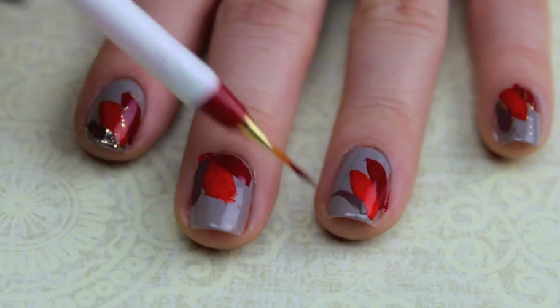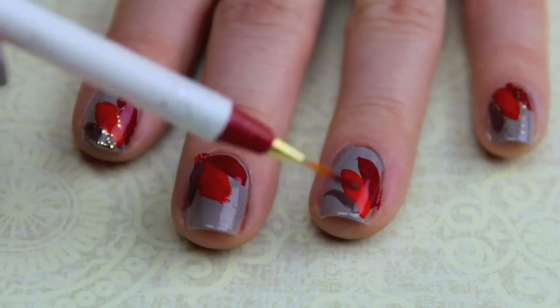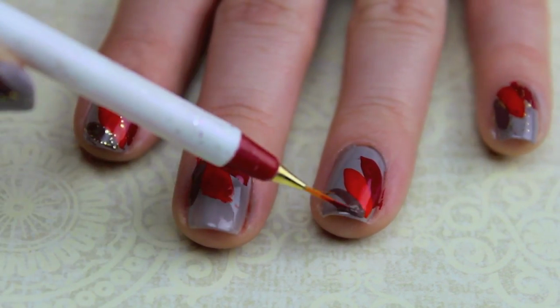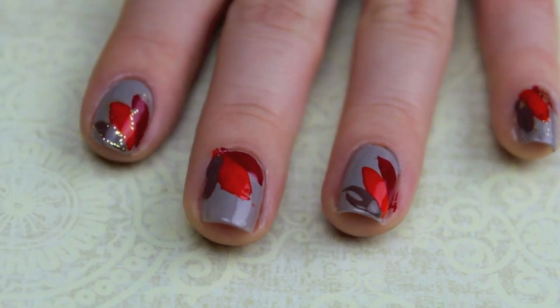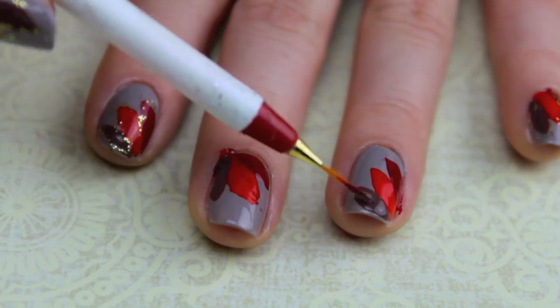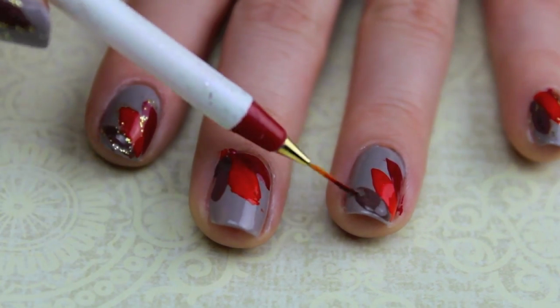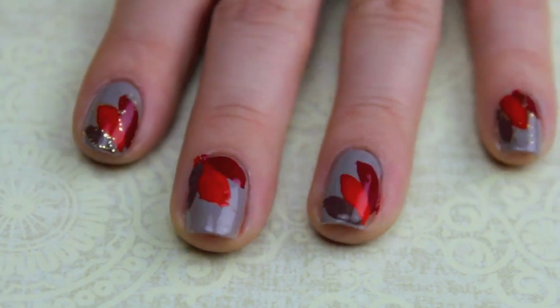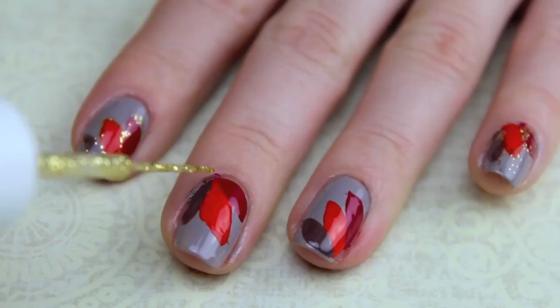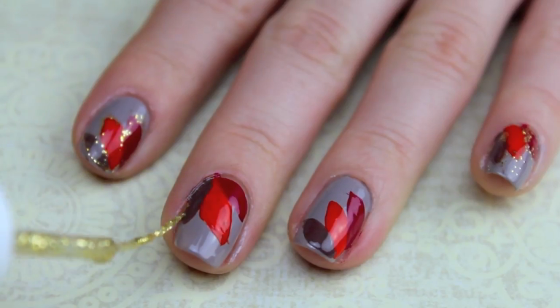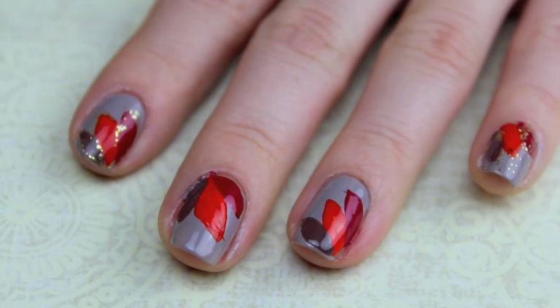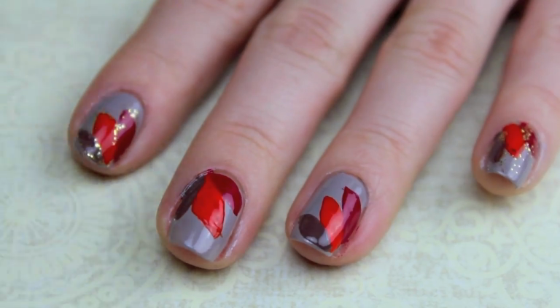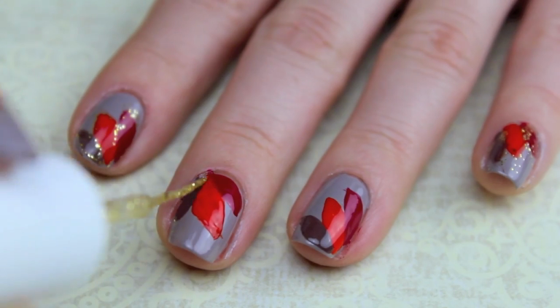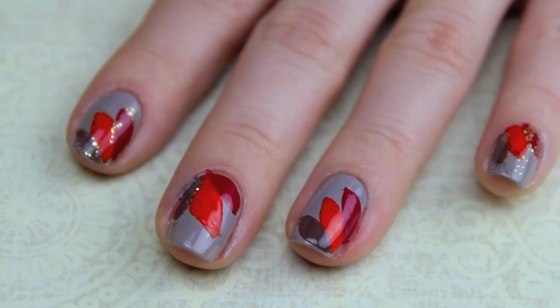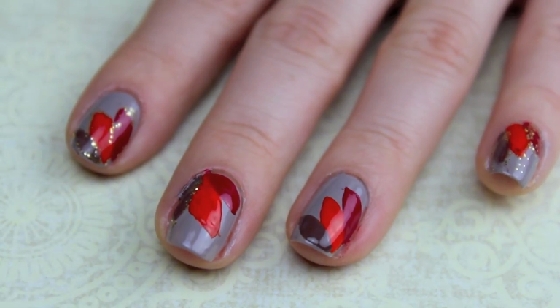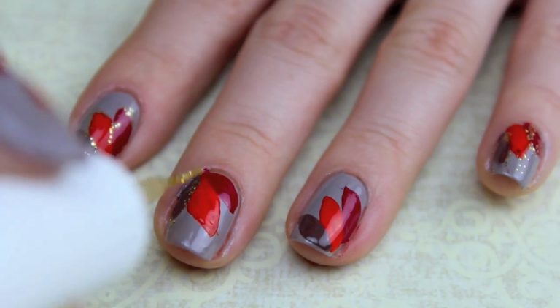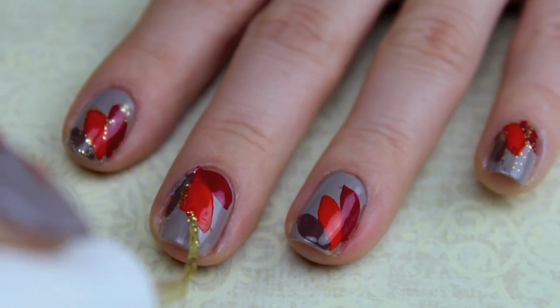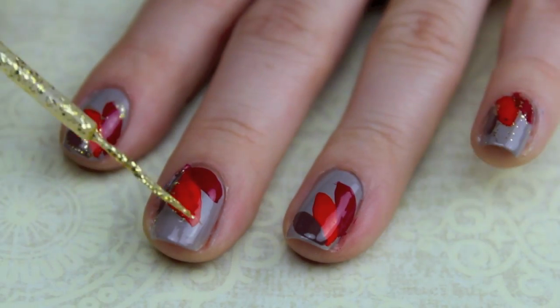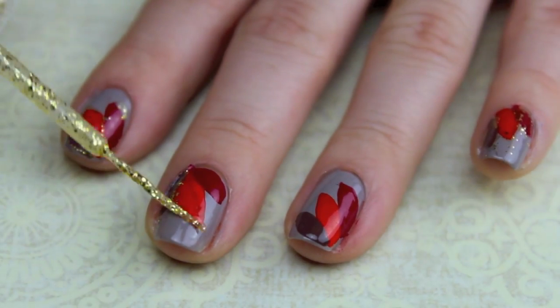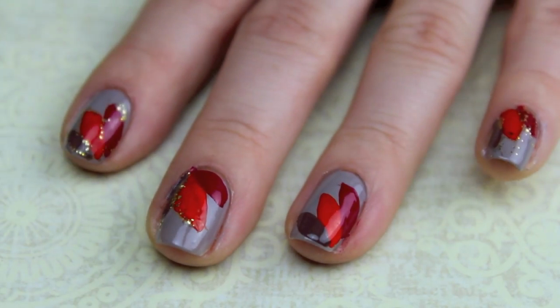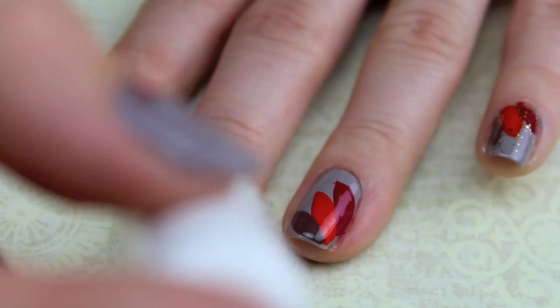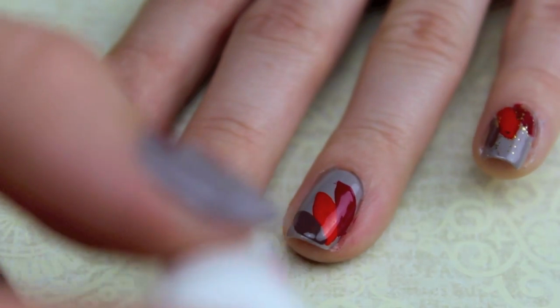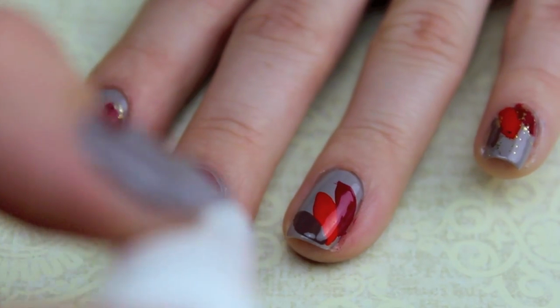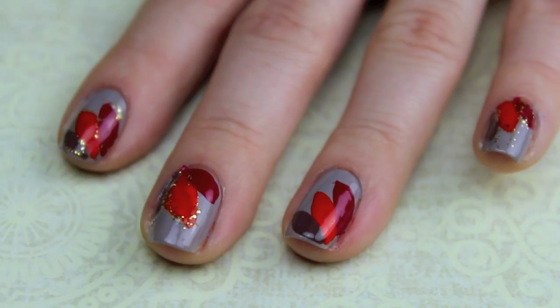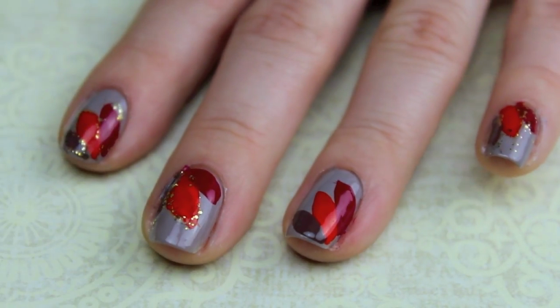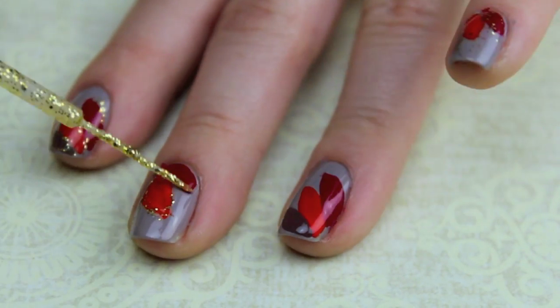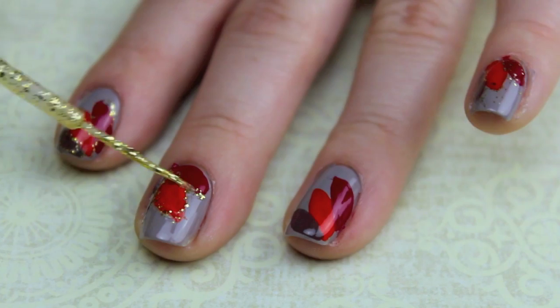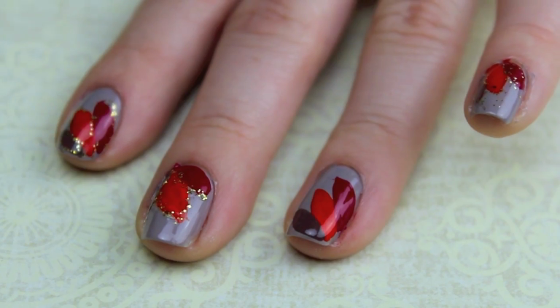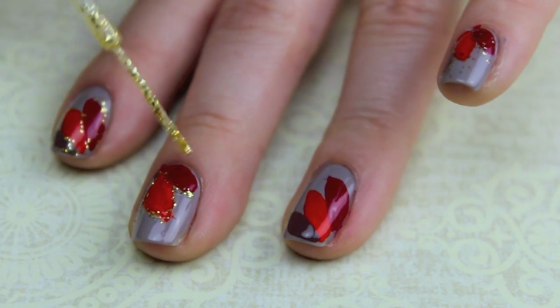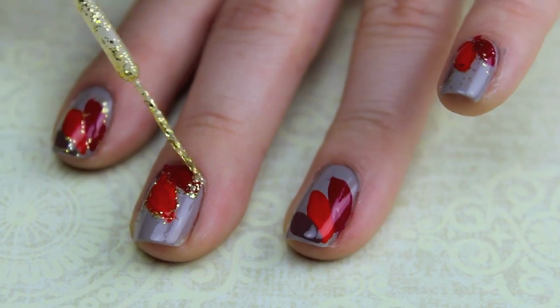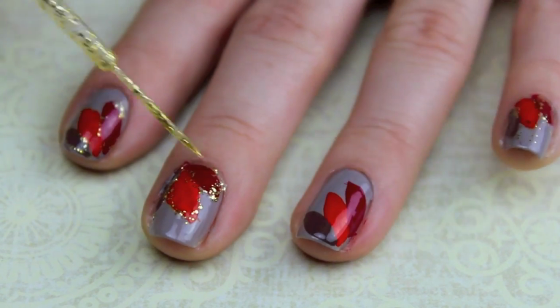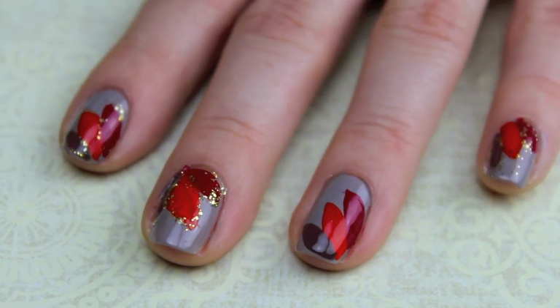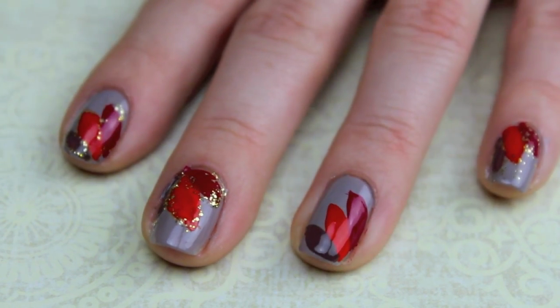It's okay if your leaf shapes are not perfect — as you can see mine are not — because we're going to outline with our gold thin tip glitter polish around each edge just to add some fall.